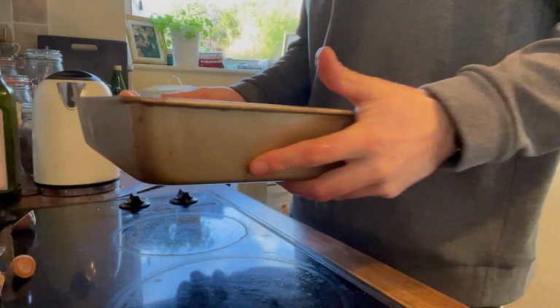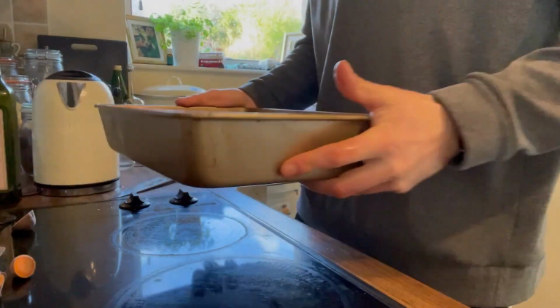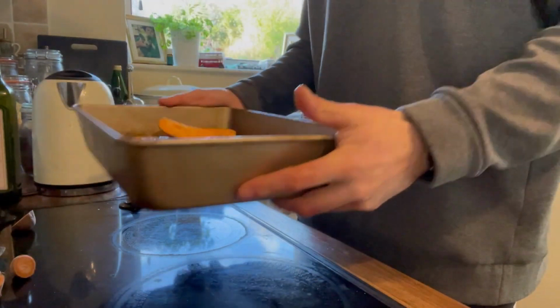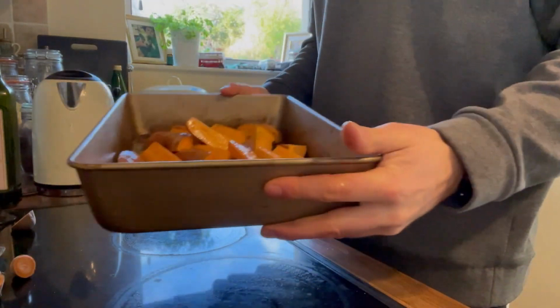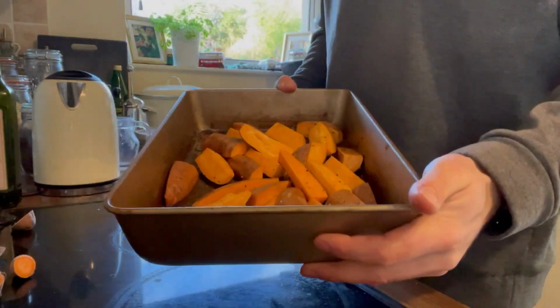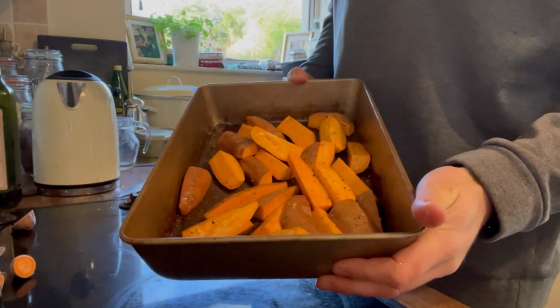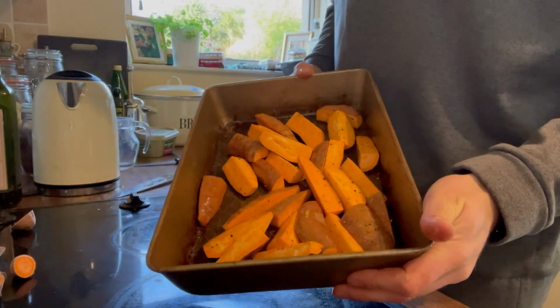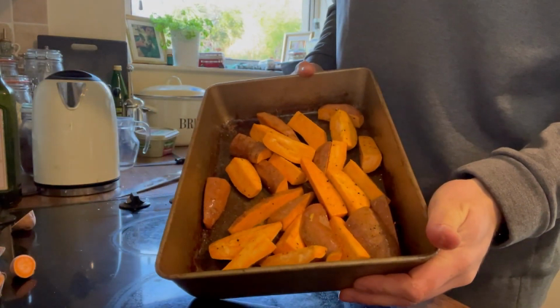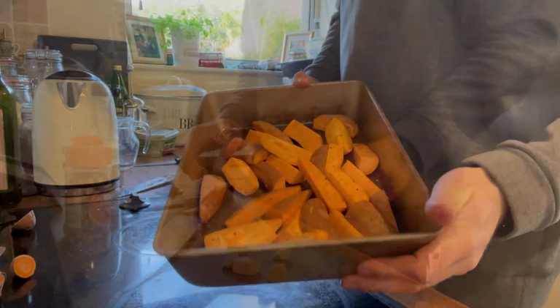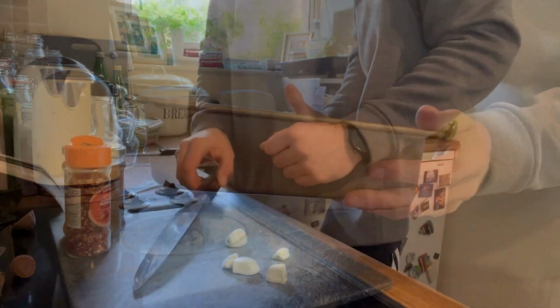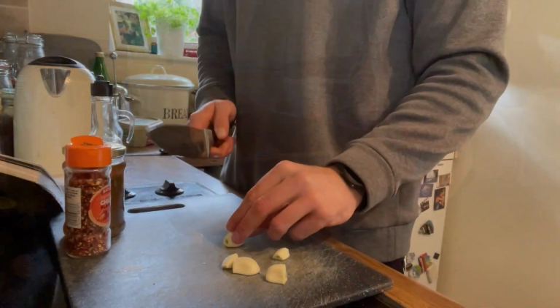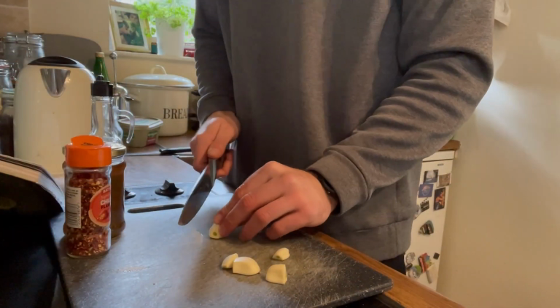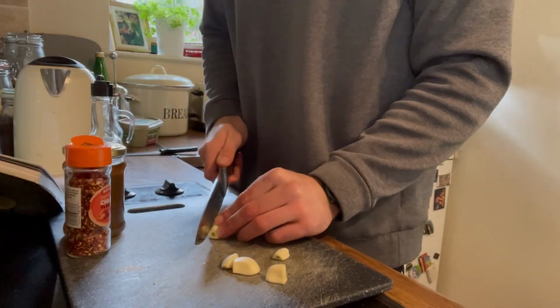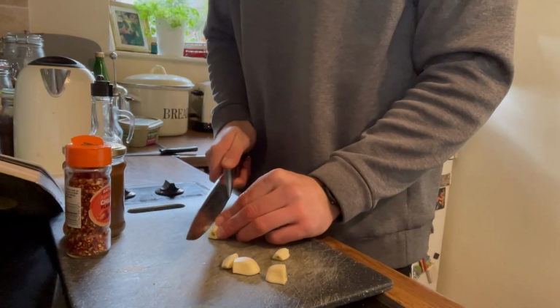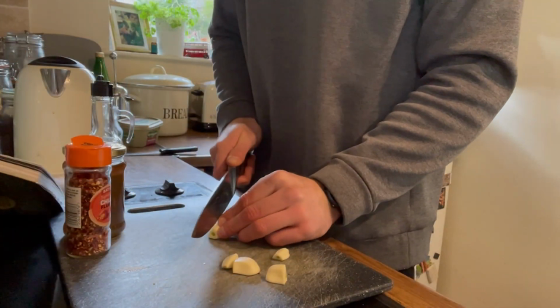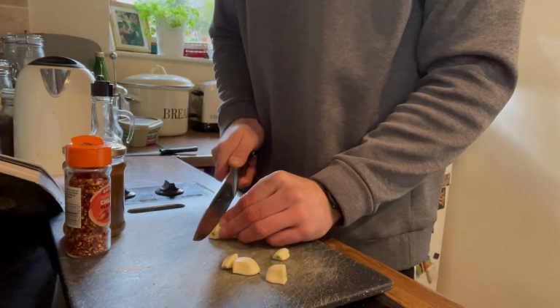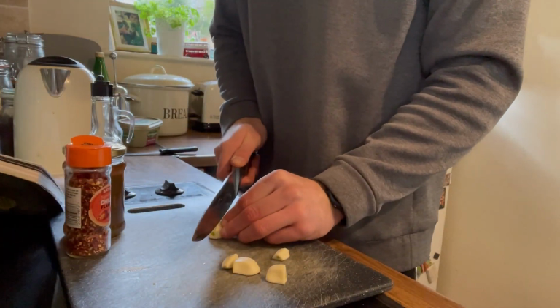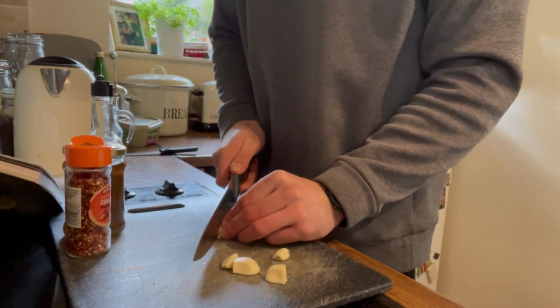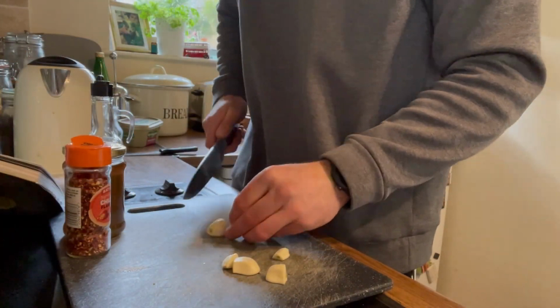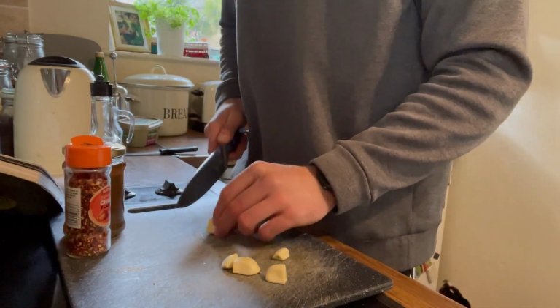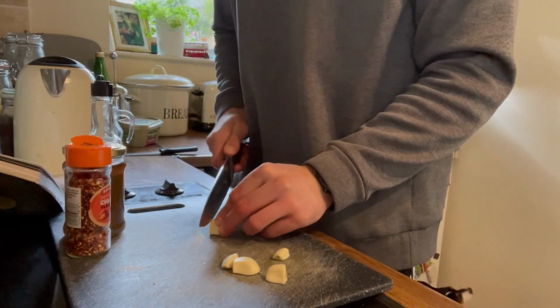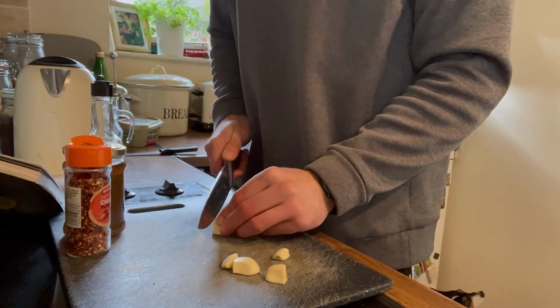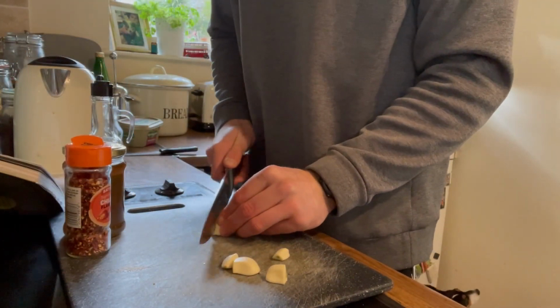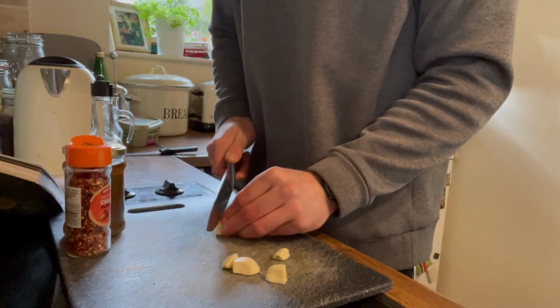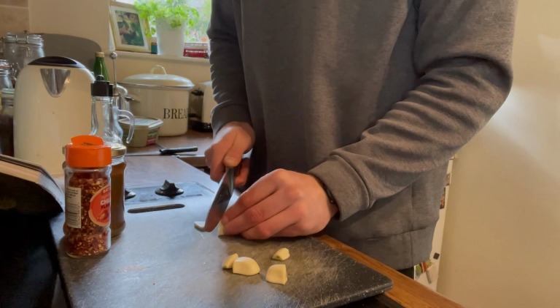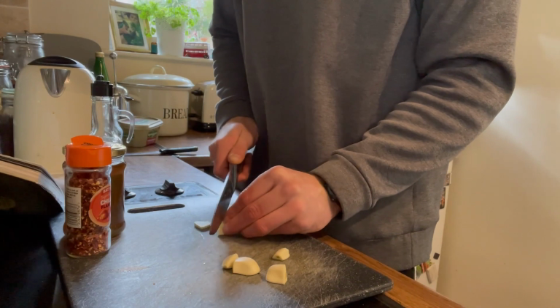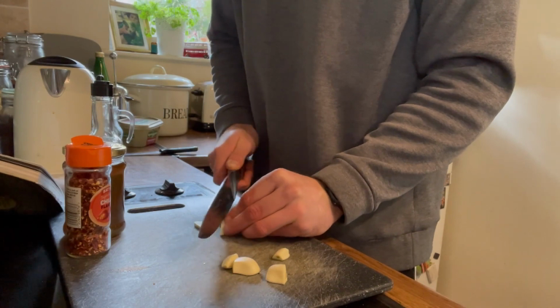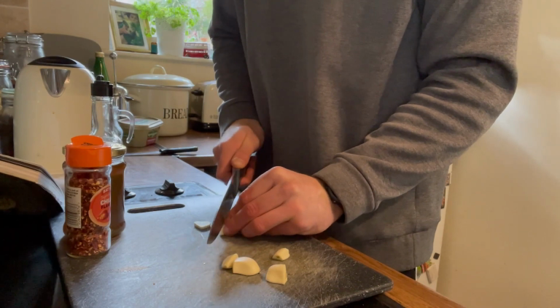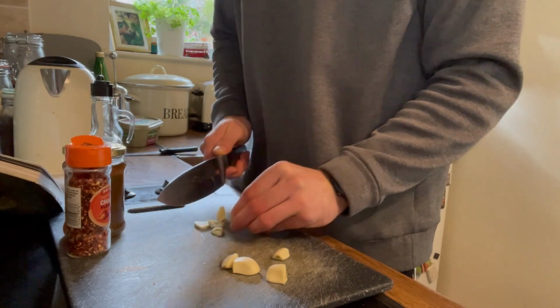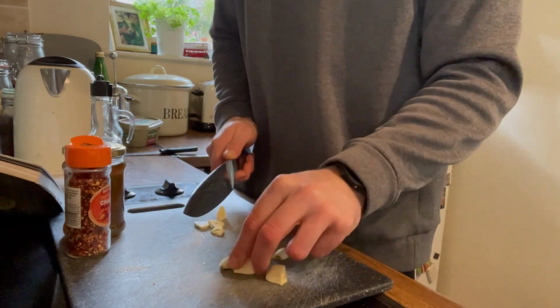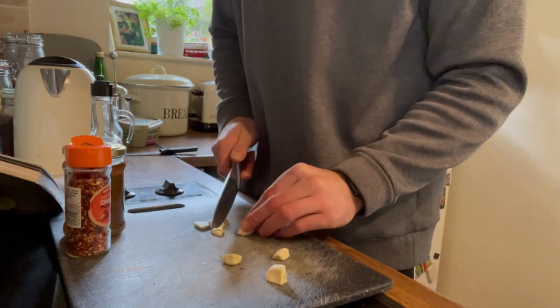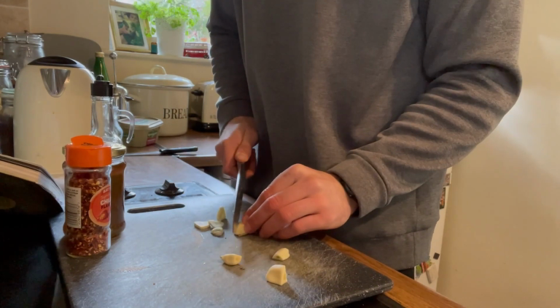Pop them into the oven for an hour. So while our sweet potatoes are now in the oven, we're going to get prepped for a sticky teriyaki sauce. There's the little dog in the background if anyone spotted him!